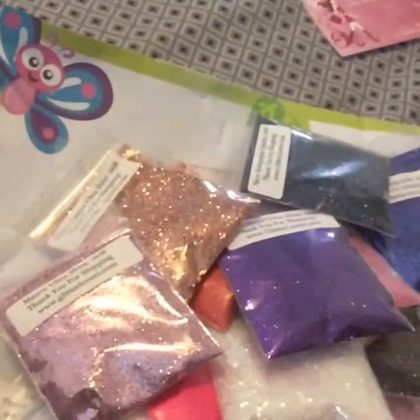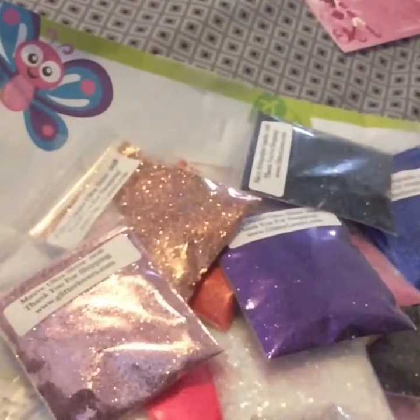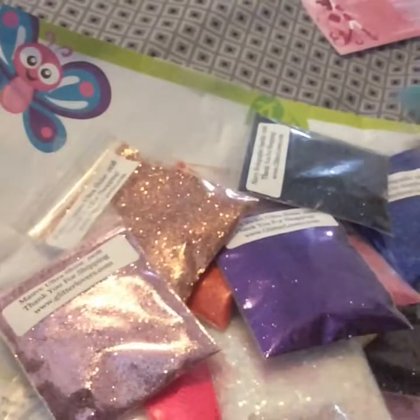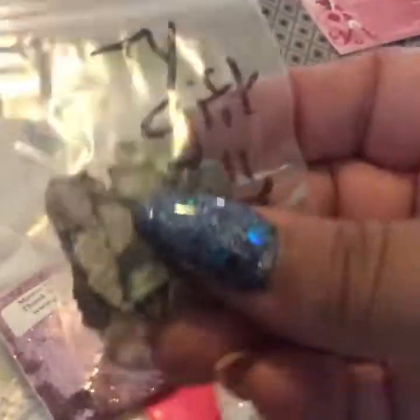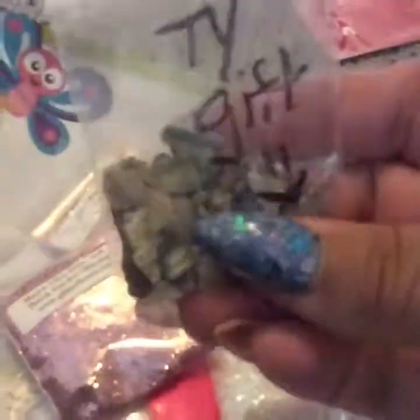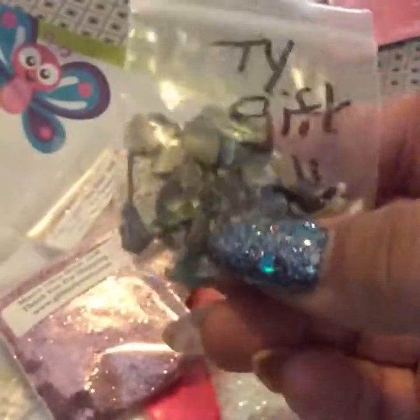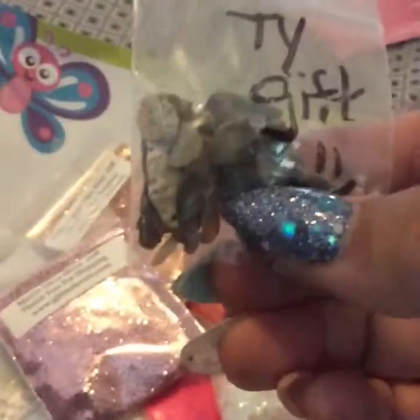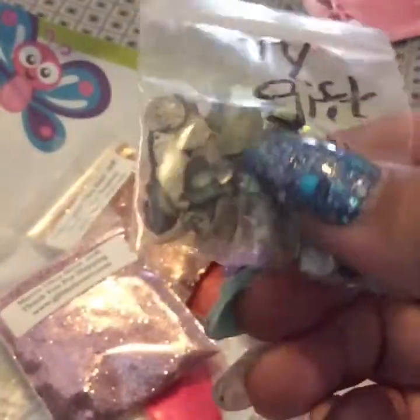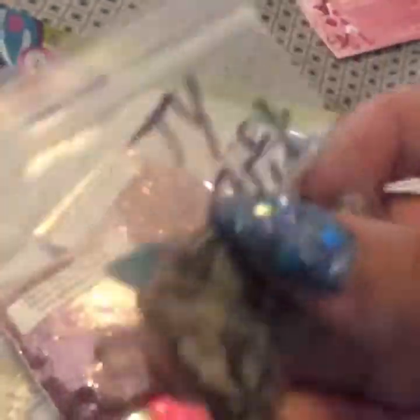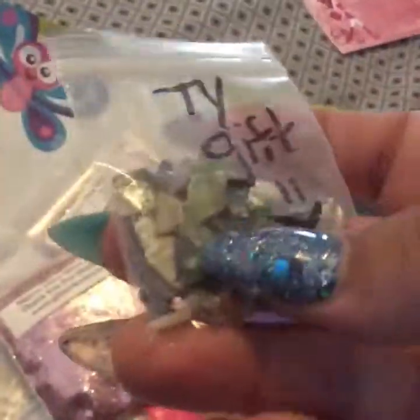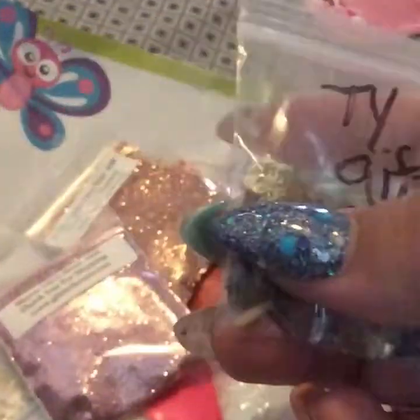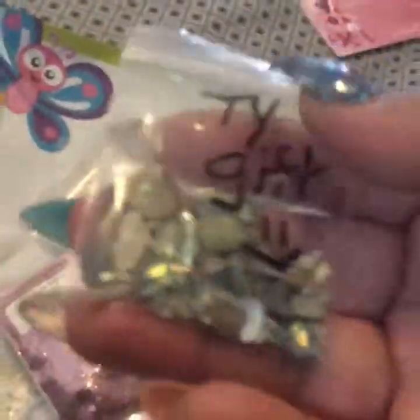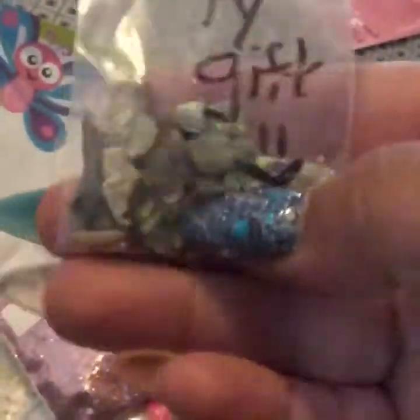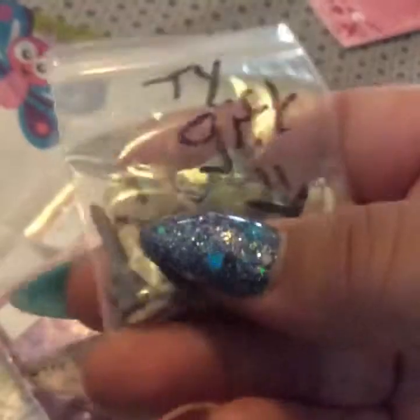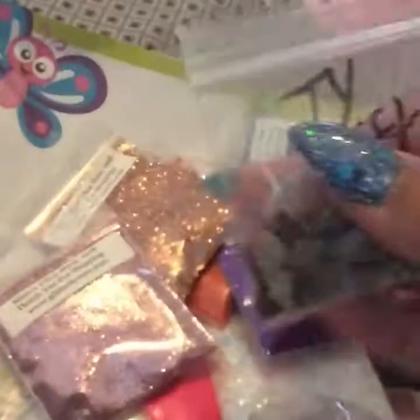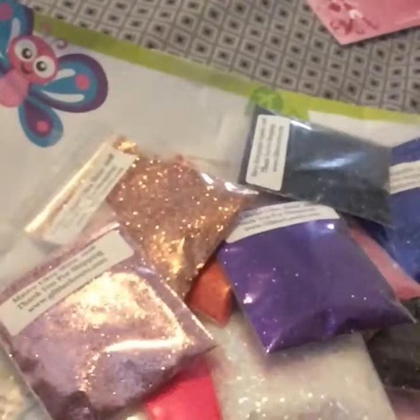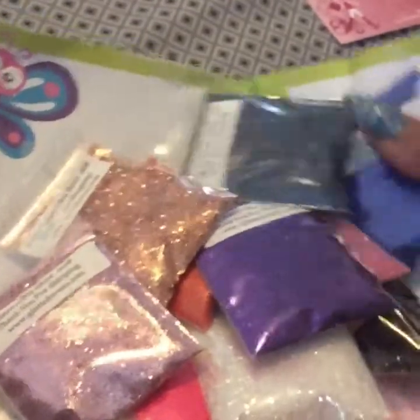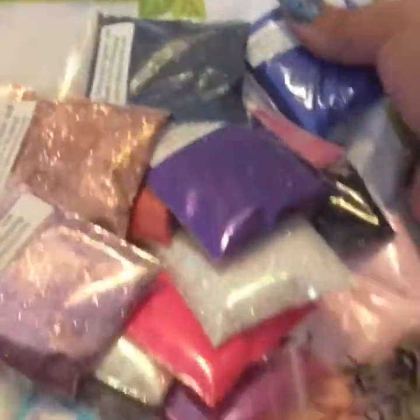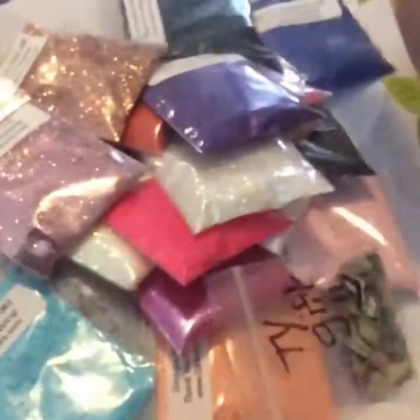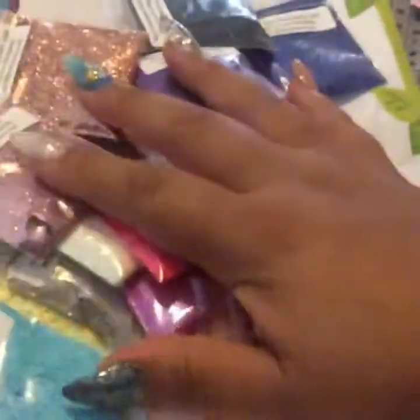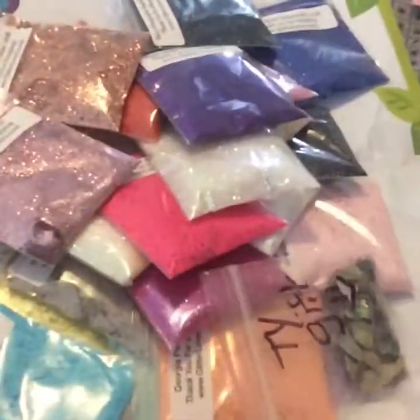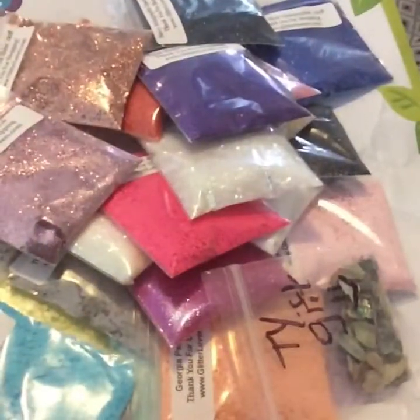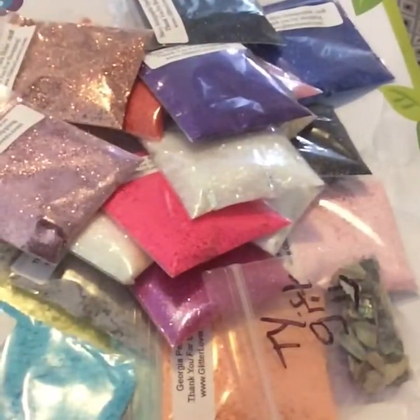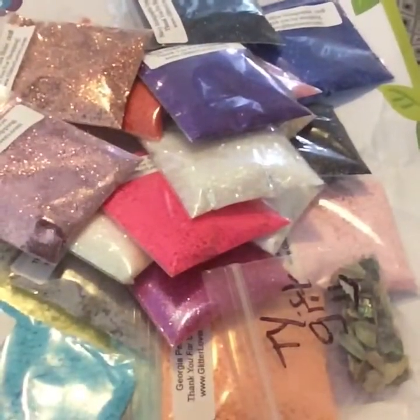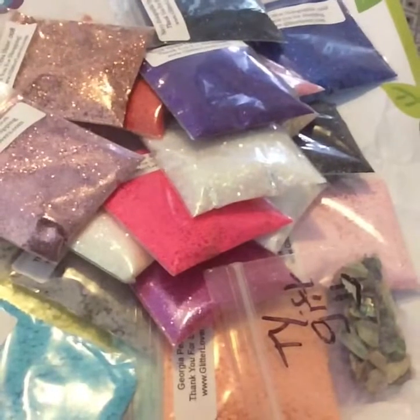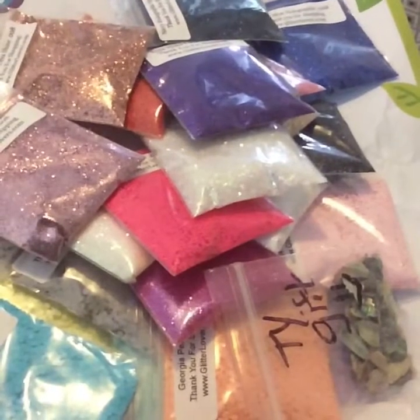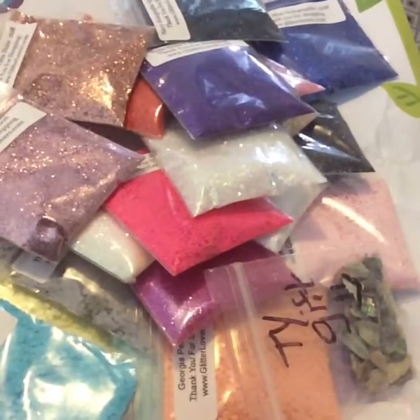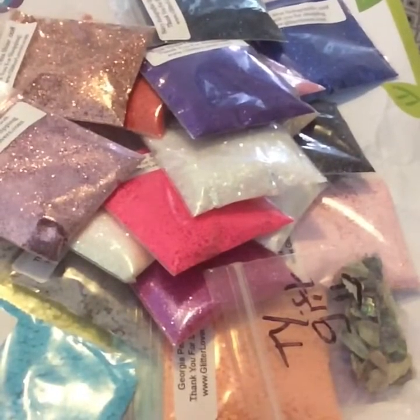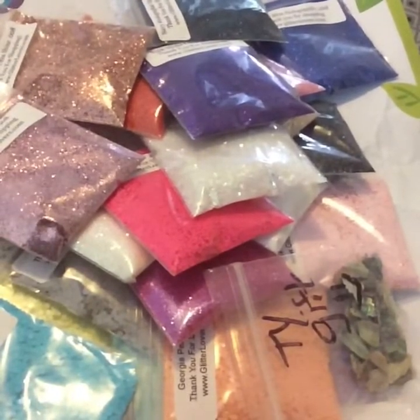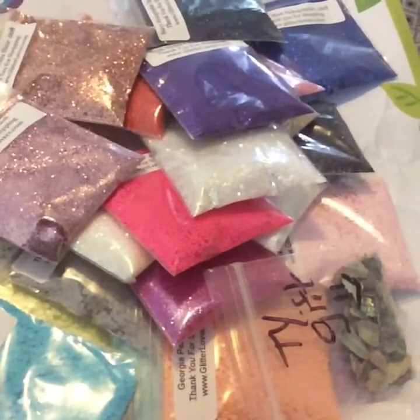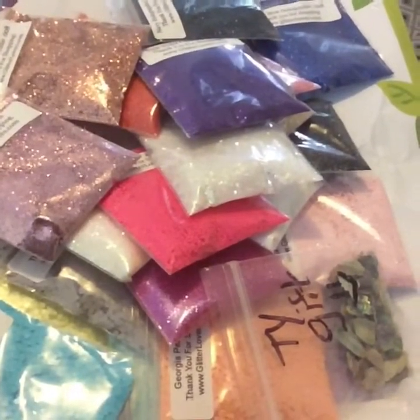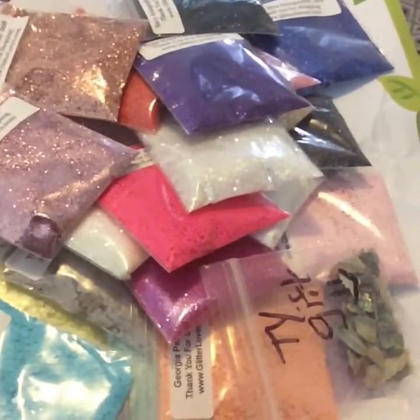And she sent me these — I think they're called power shells. That's it, that's my haul. Thank you guys for watching. If you guys have any questions or comments, let me know down below. Thank you so much, Dori, I appreciate everything. And of course, I know I'll be getting more.